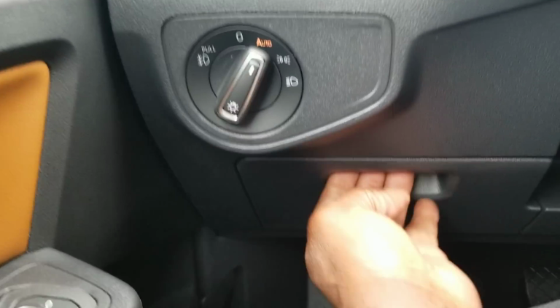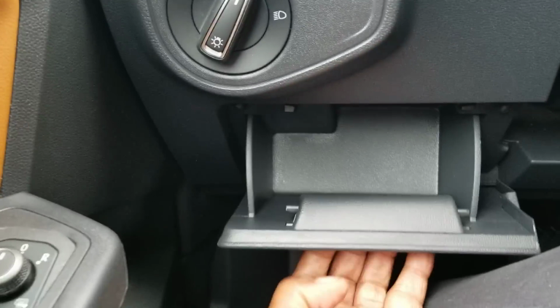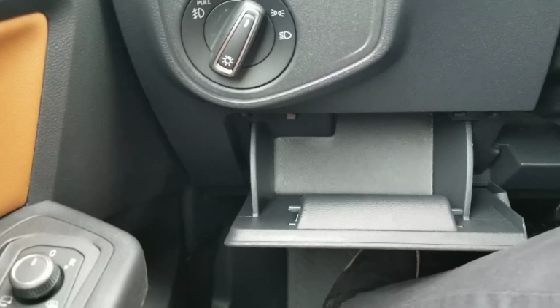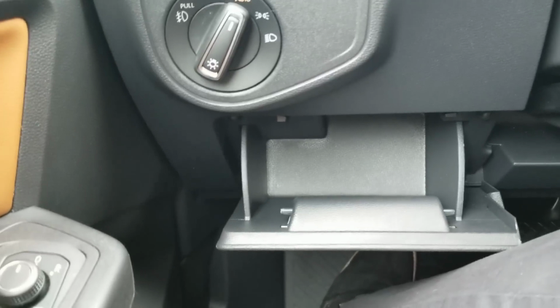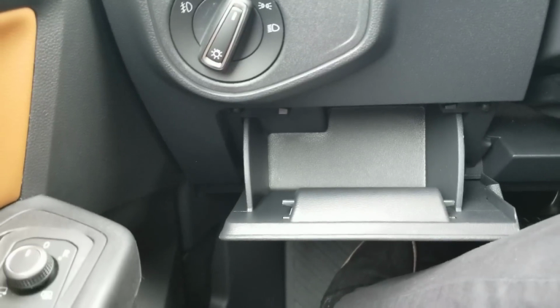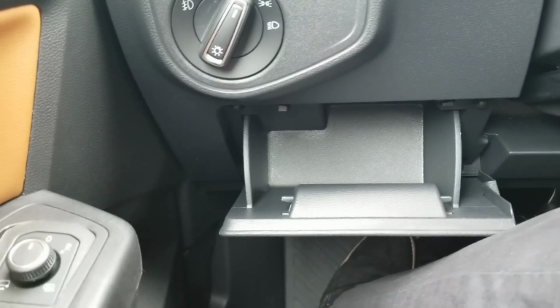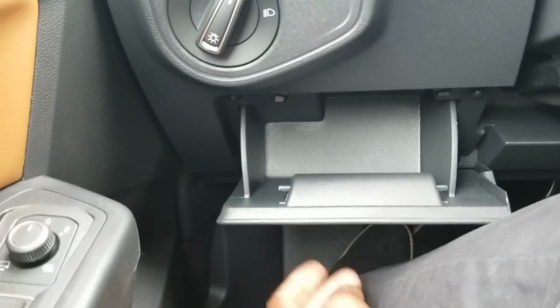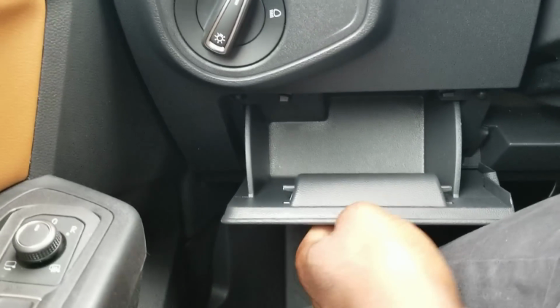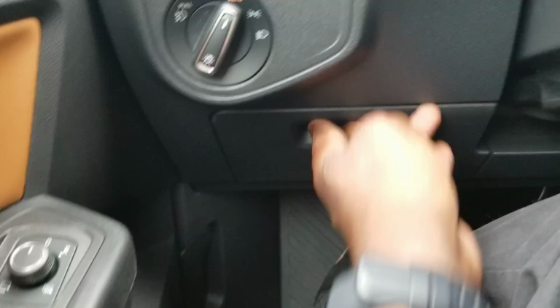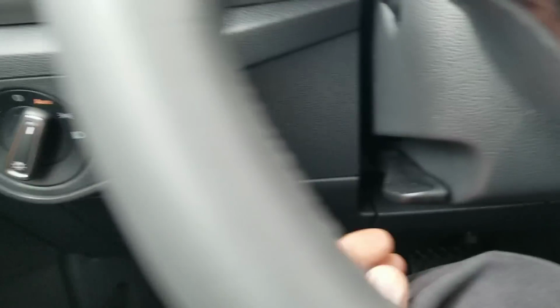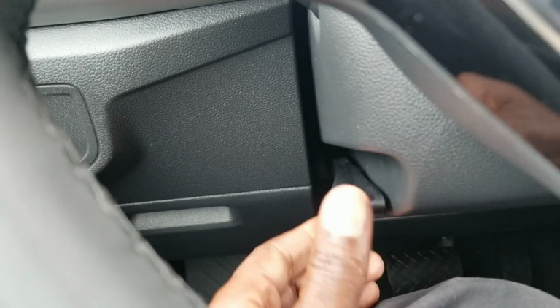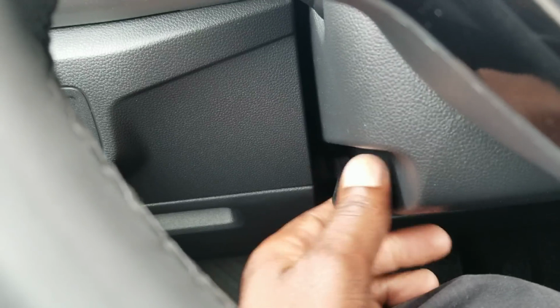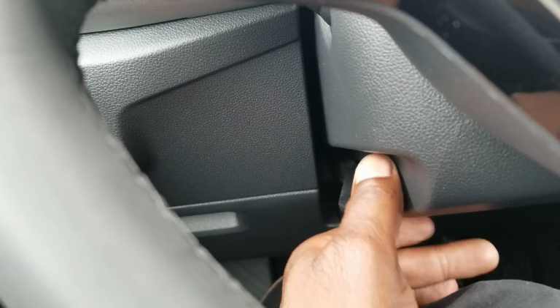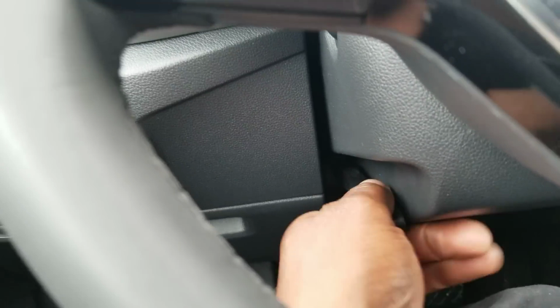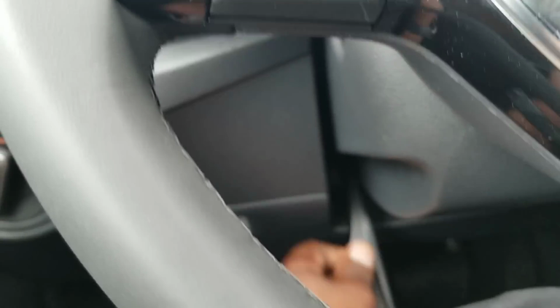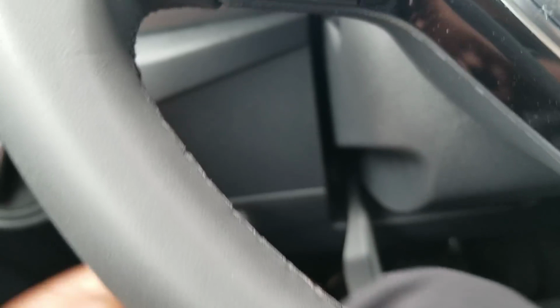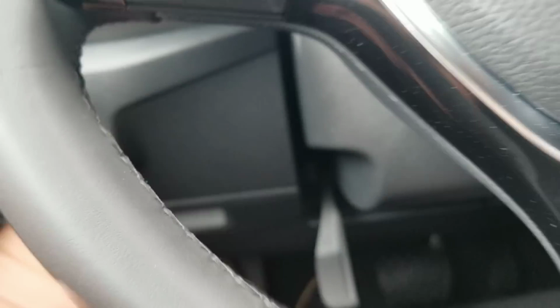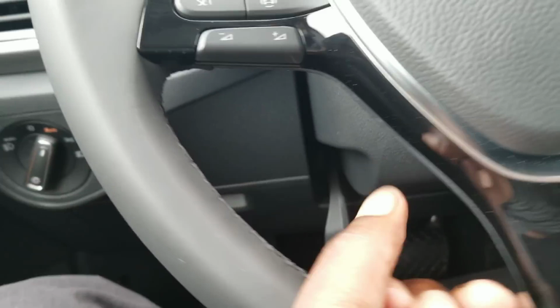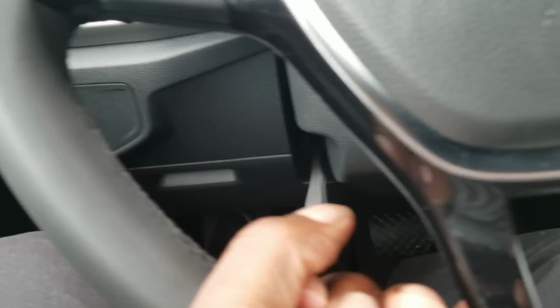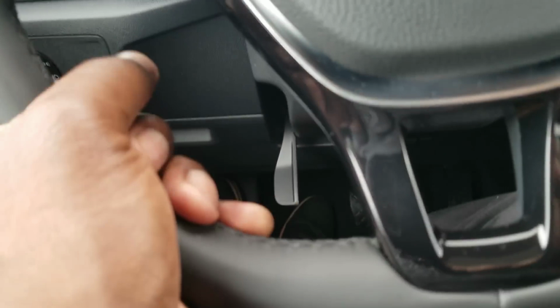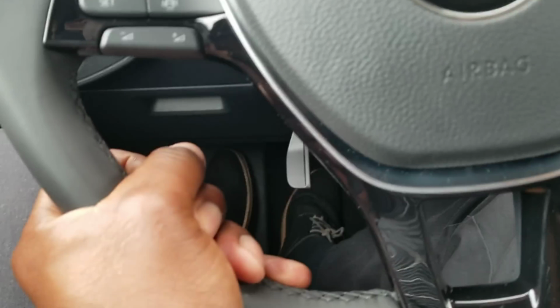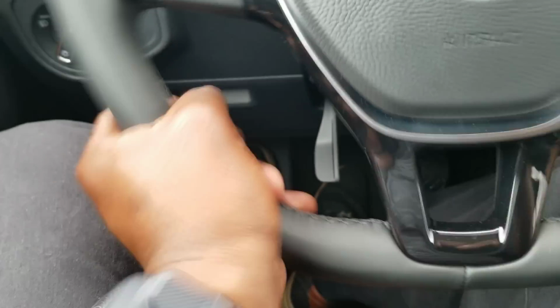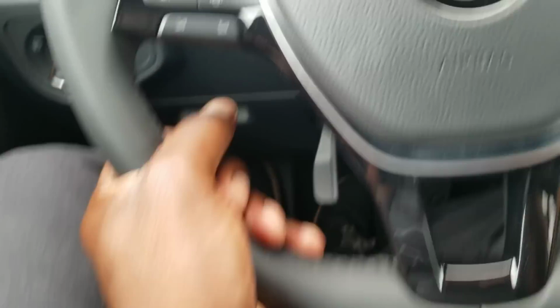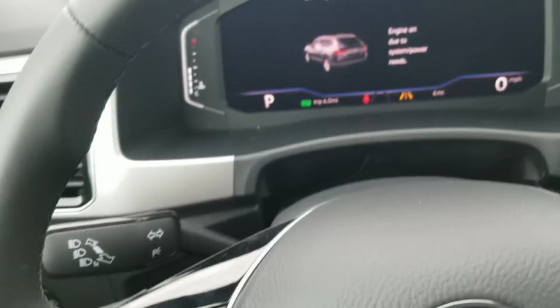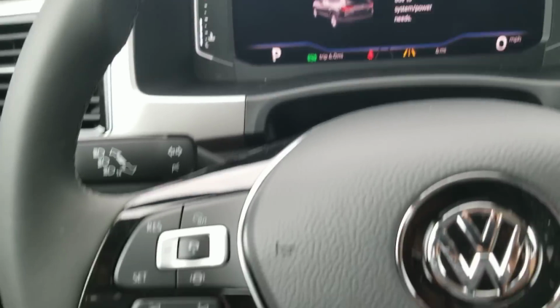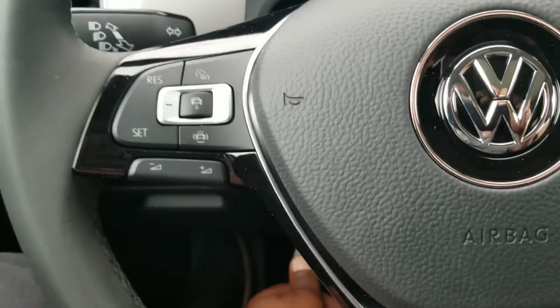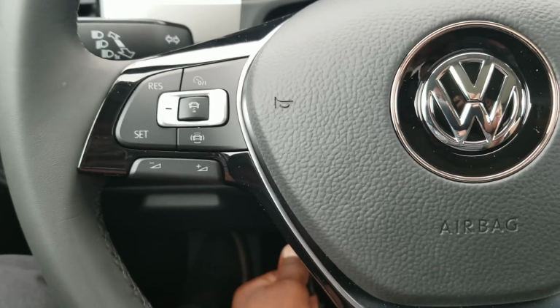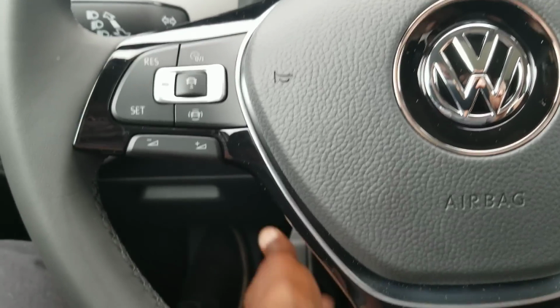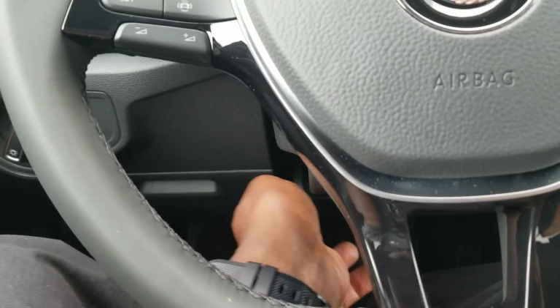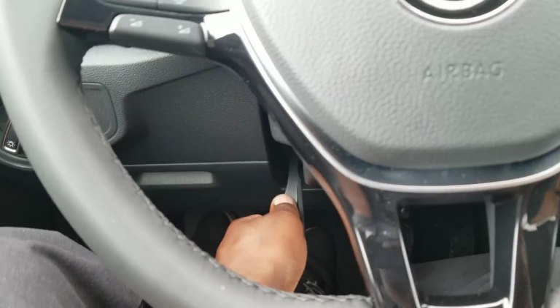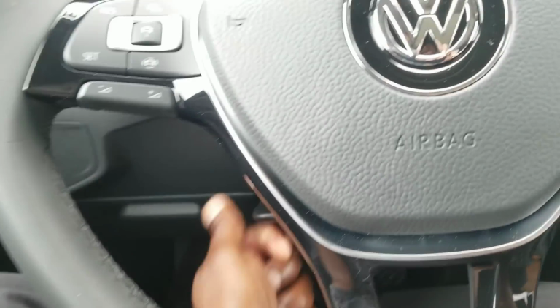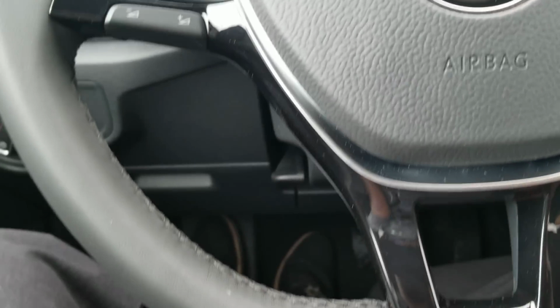Down here, there's a coin box for storage. You also have an adjustable steering wheel — you pull out on the lever, raise it or lower it, and lock it in wherever you want on that telescoping steering wheel.